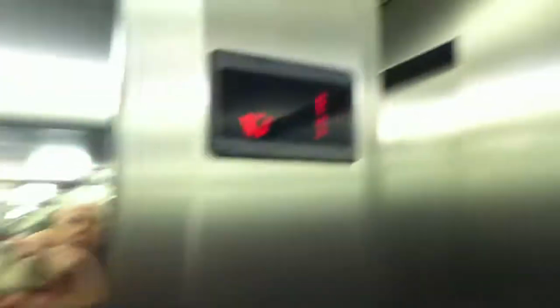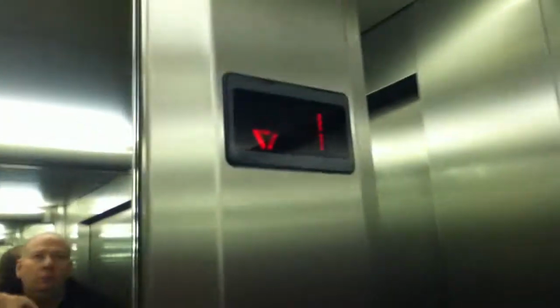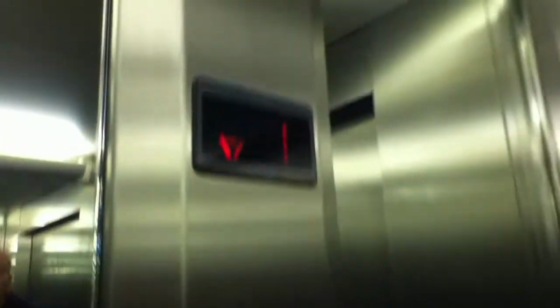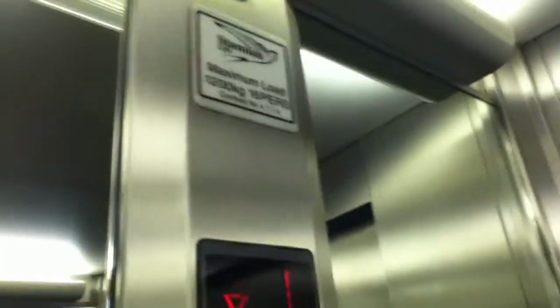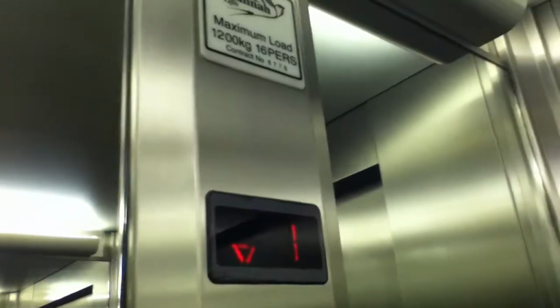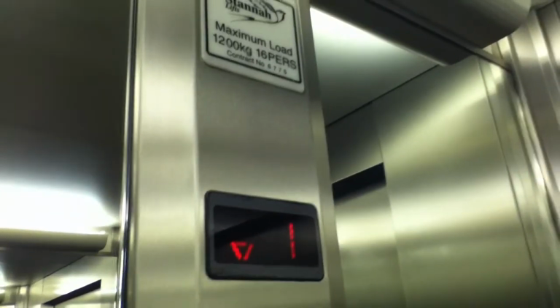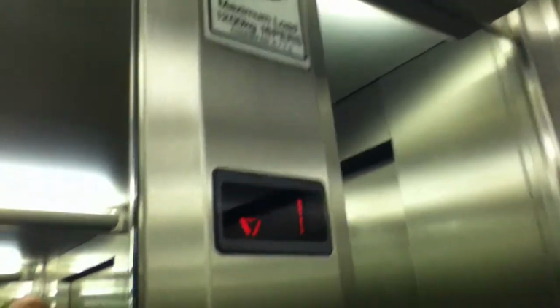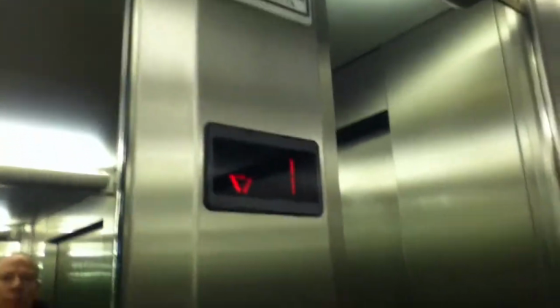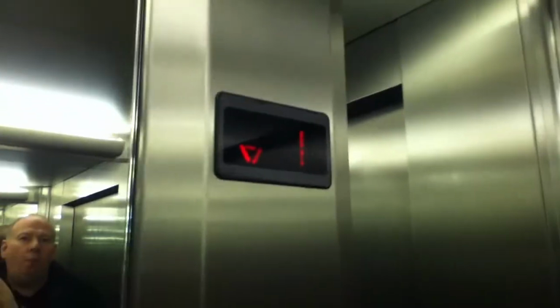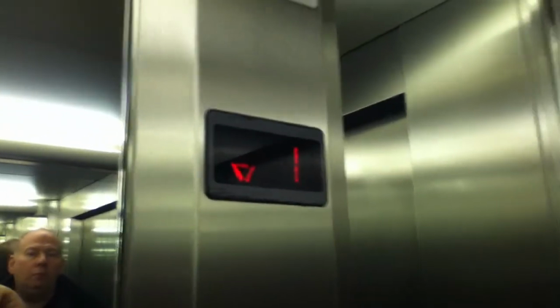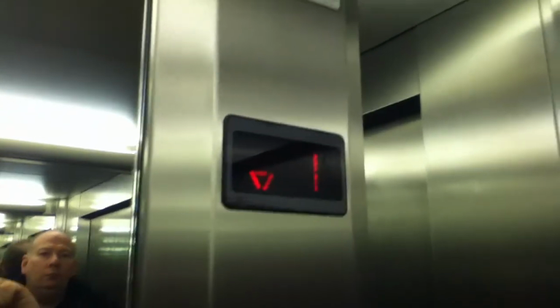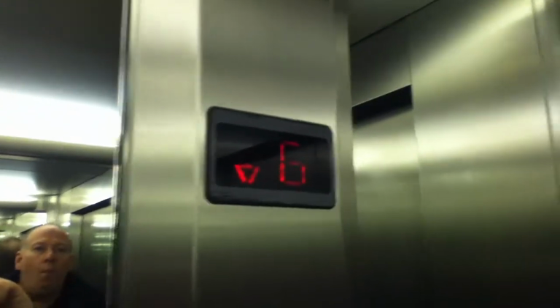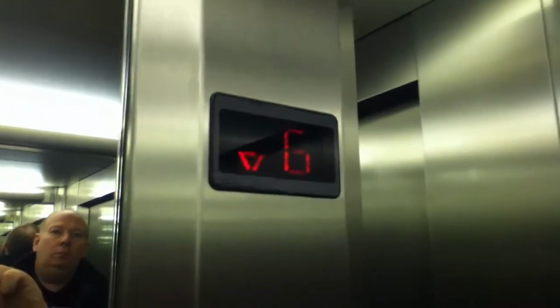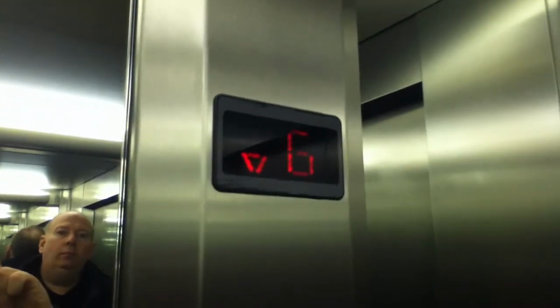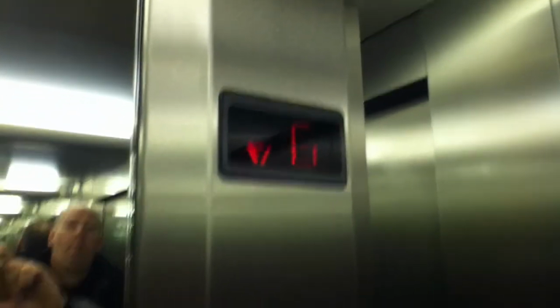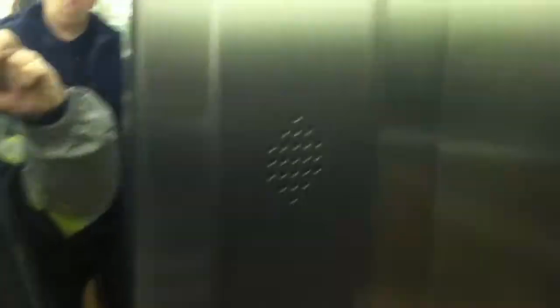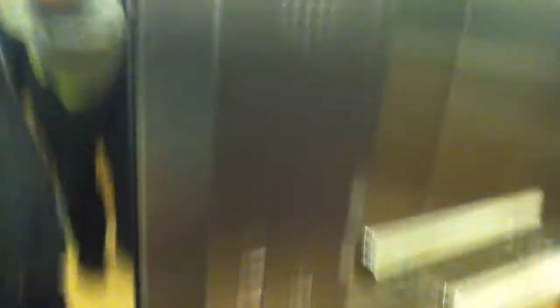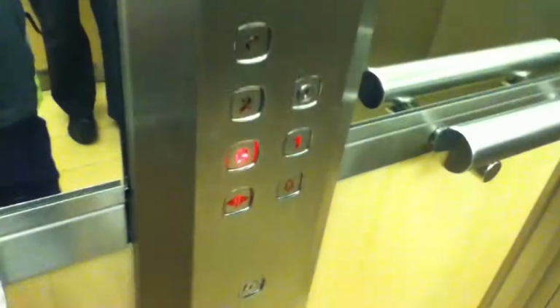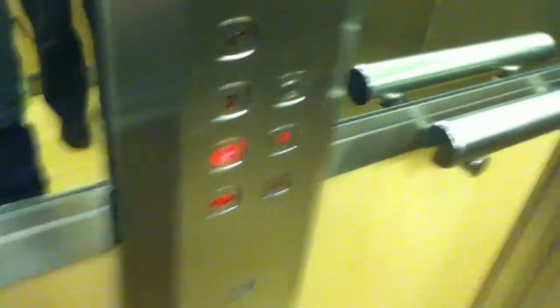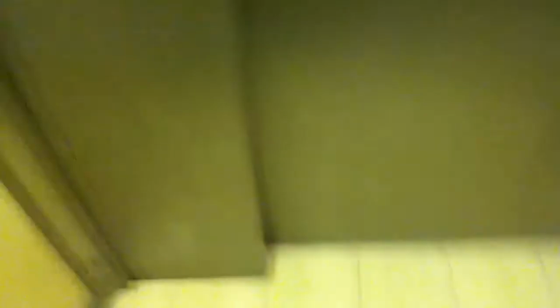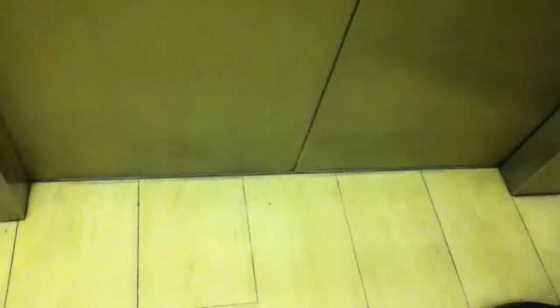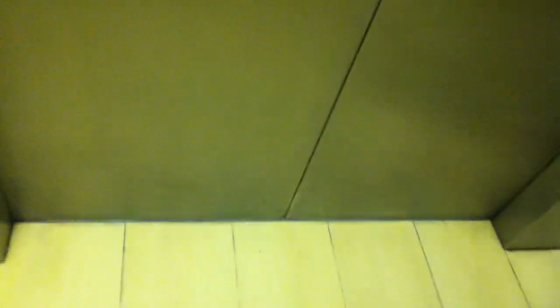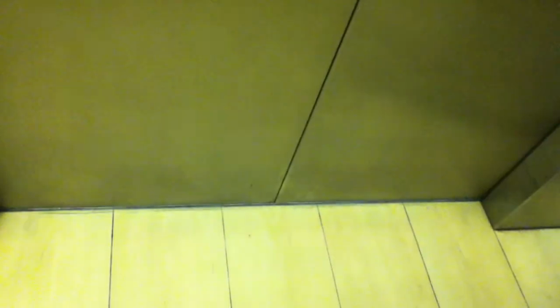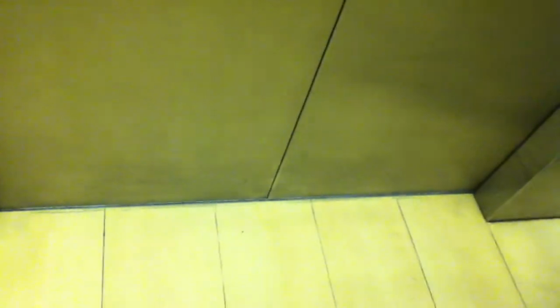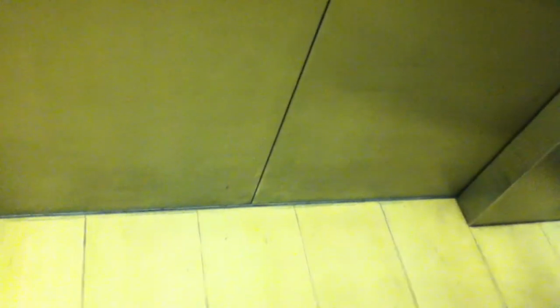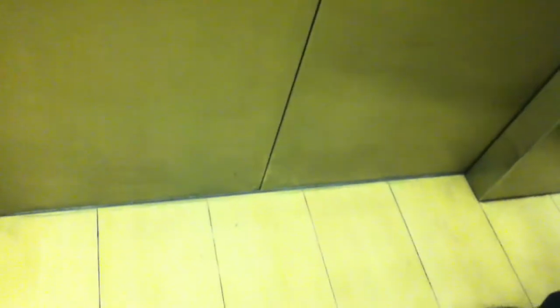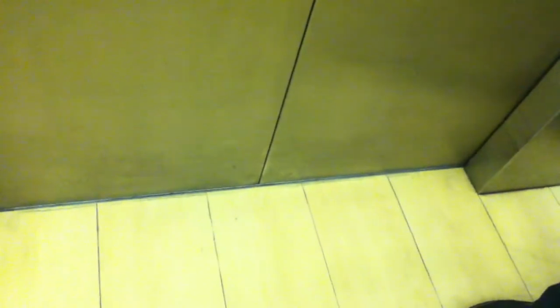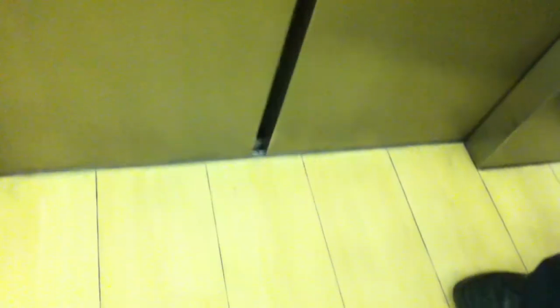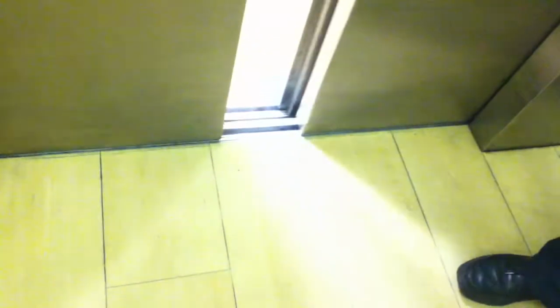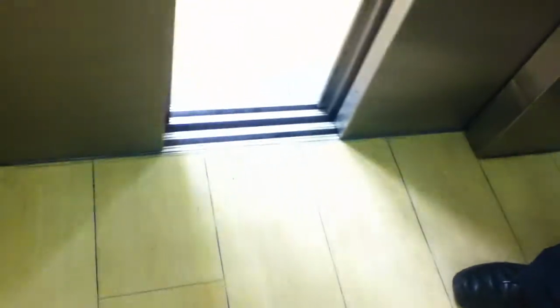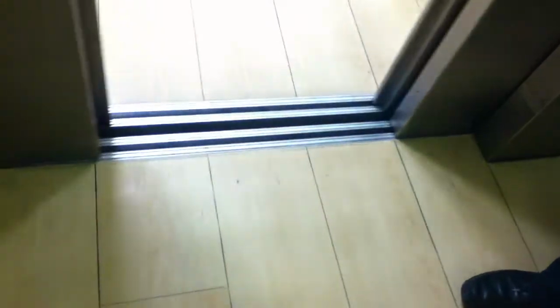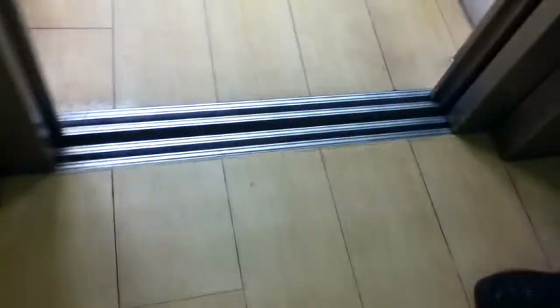It's a pretty basic standard lift. On the menu — see how I got the phone here — 1200 kilograms, 16 persons, installed in the early 2000s. Here we are at G. It's got the voice fixtures. Watch it level. Classic standard level.